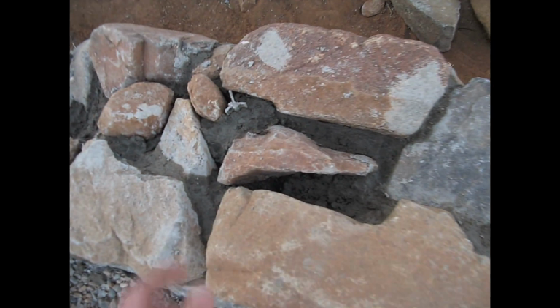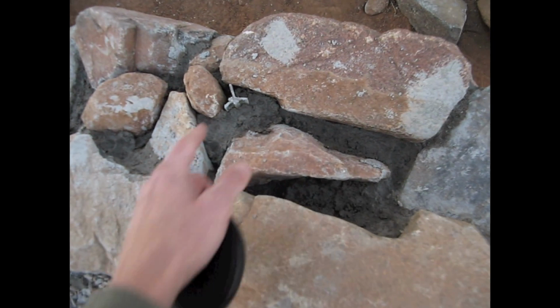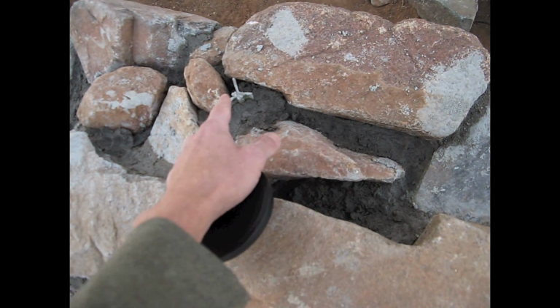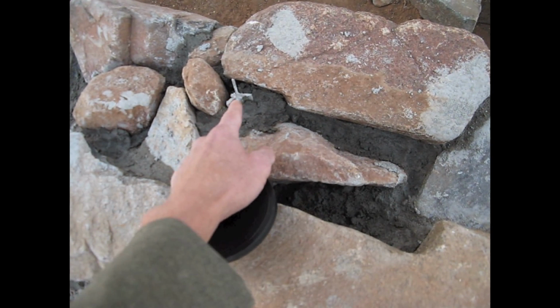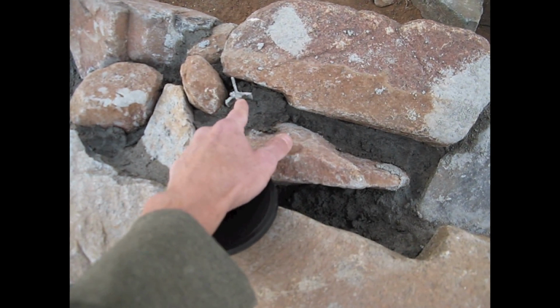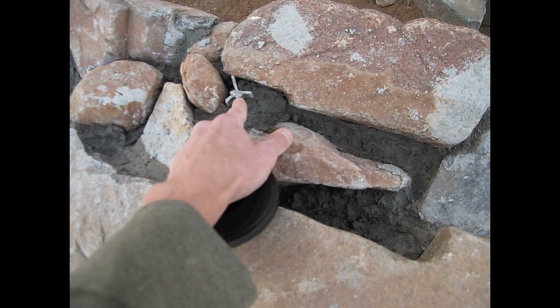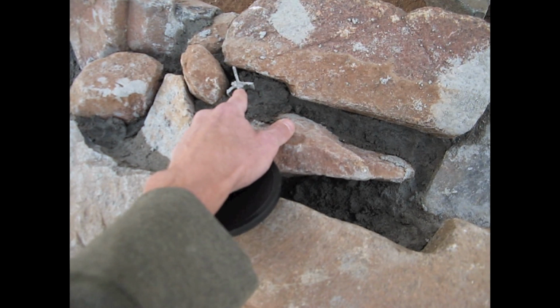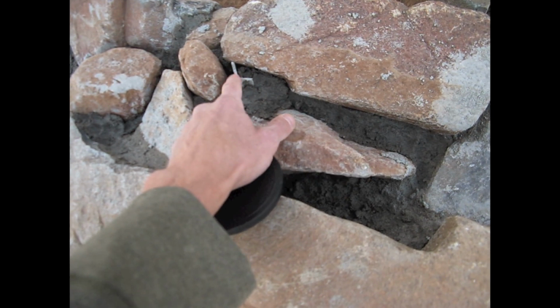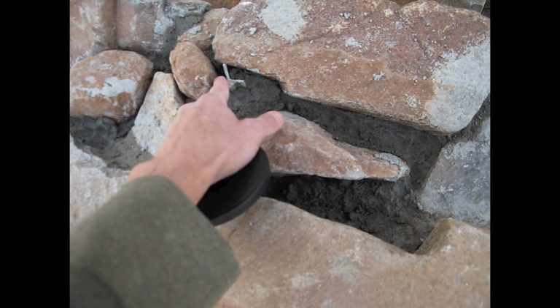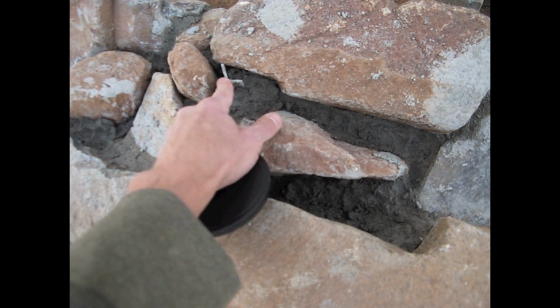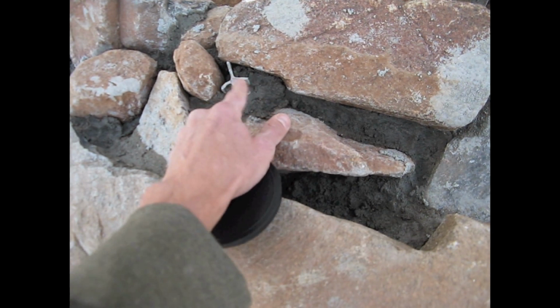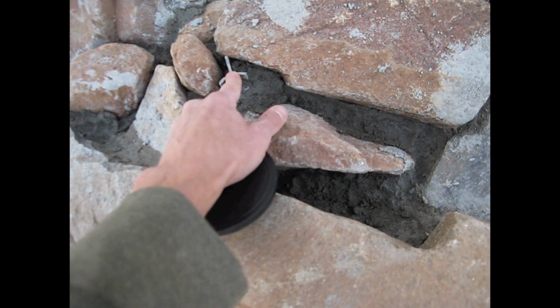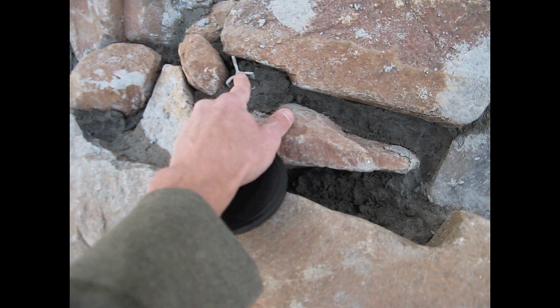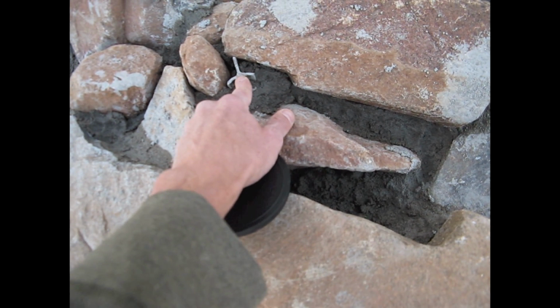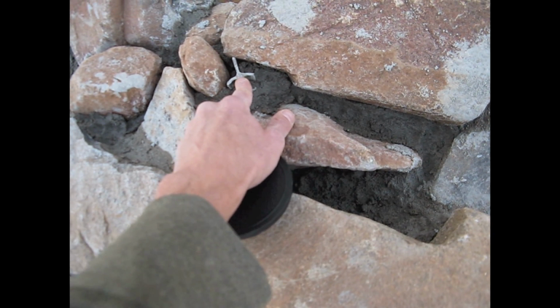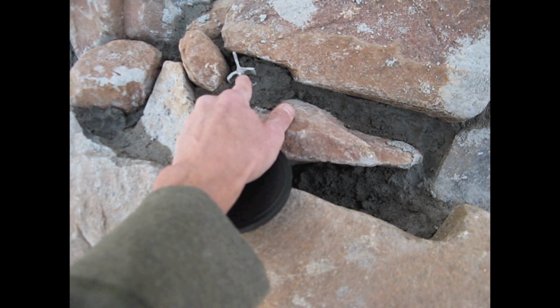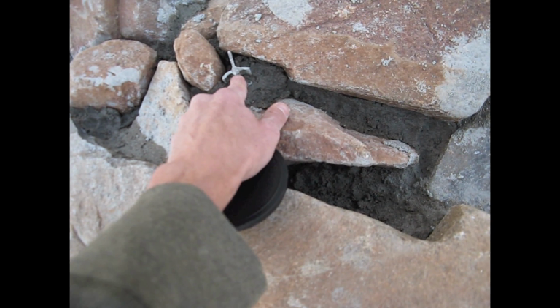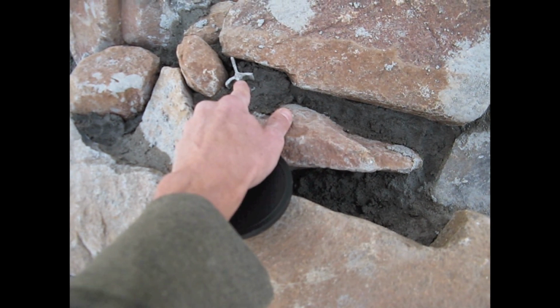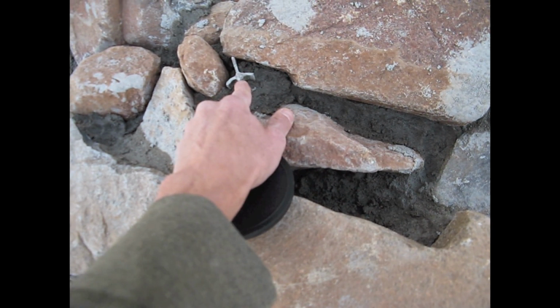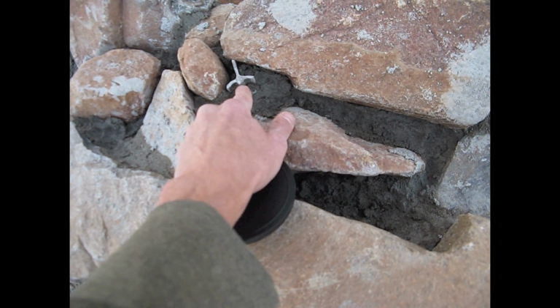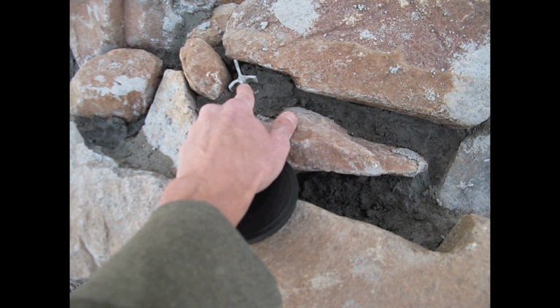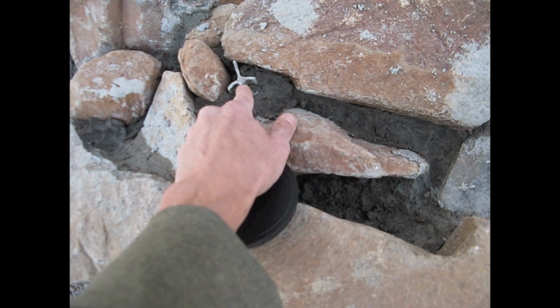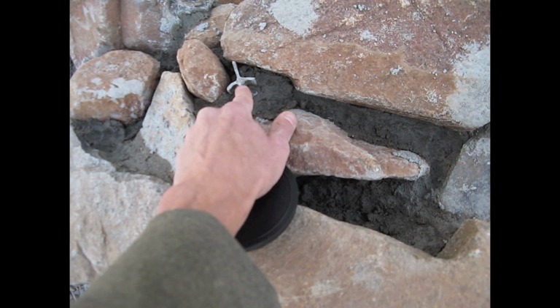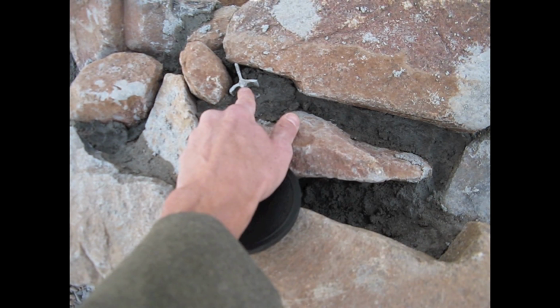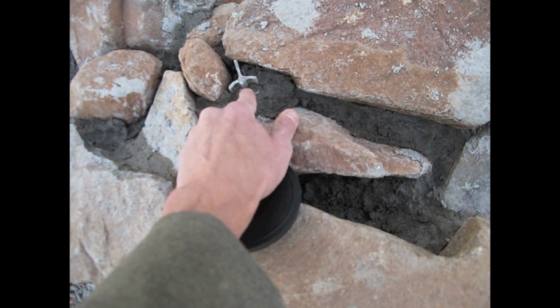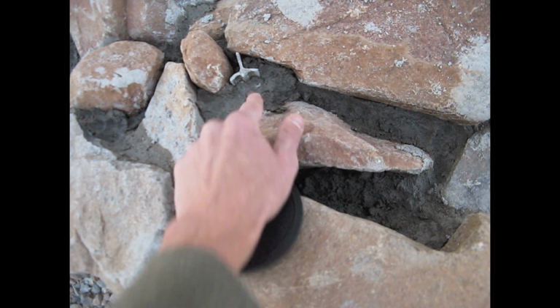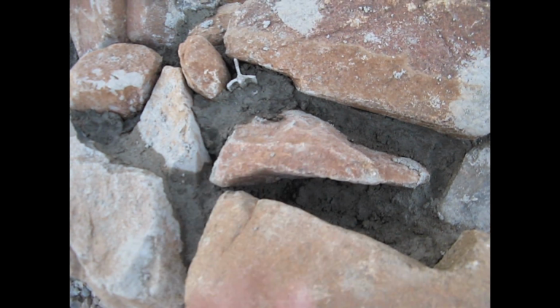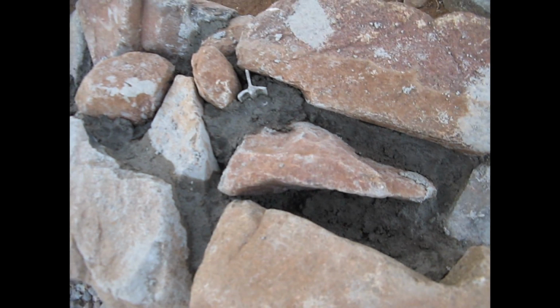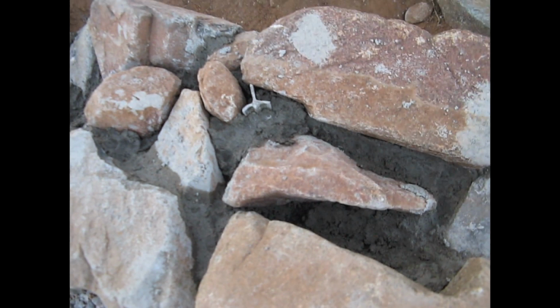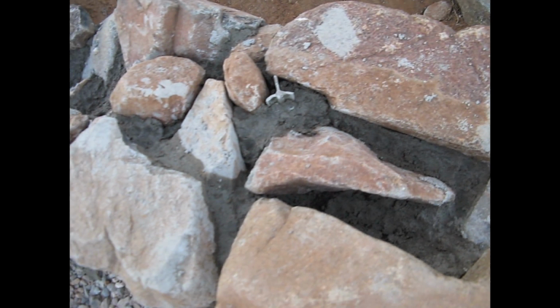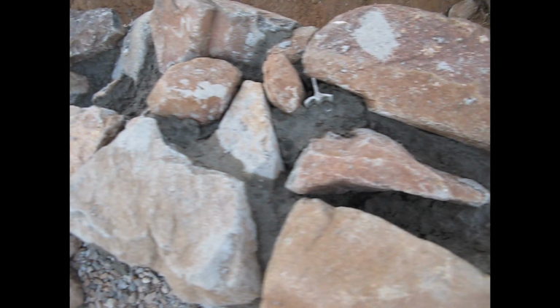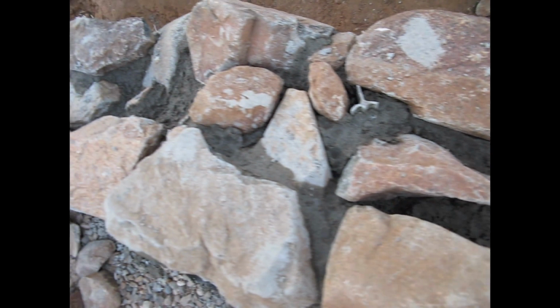Here's one of the posts — the T-bars — that goes all the way down to the dirt, through the rubble trench, through the grade beam, and up into the stem wall, tying everything together.